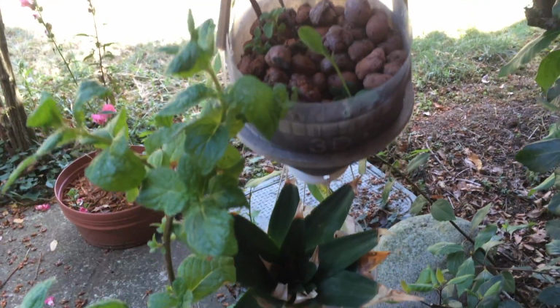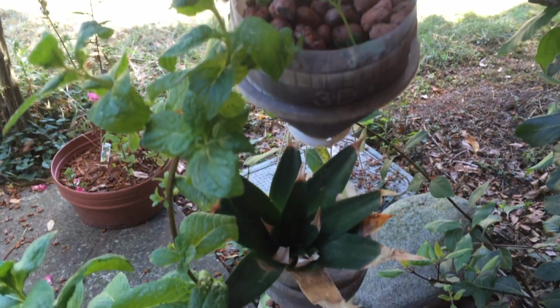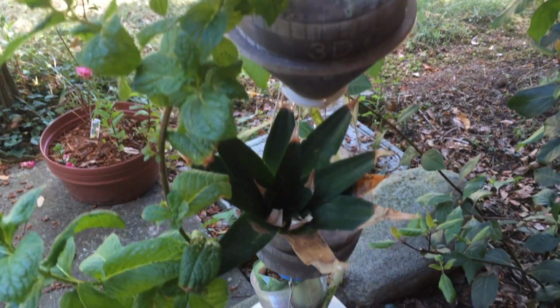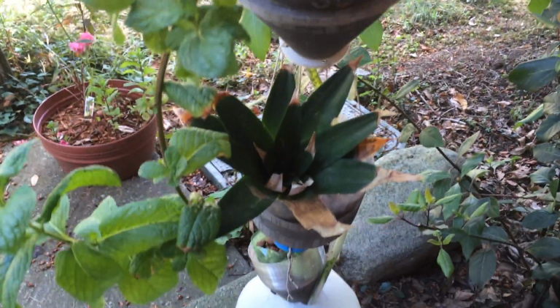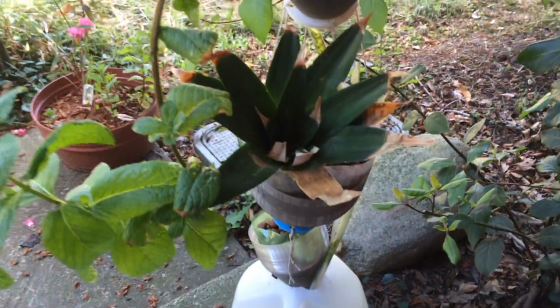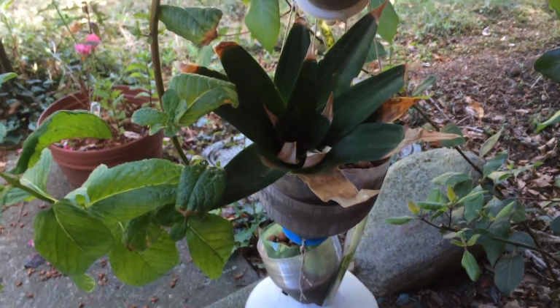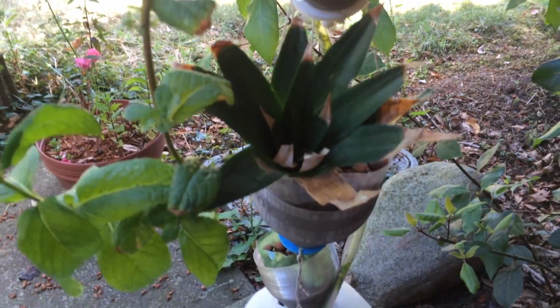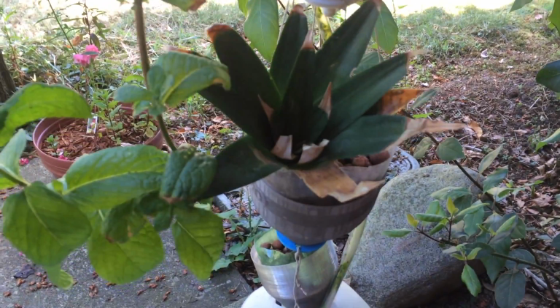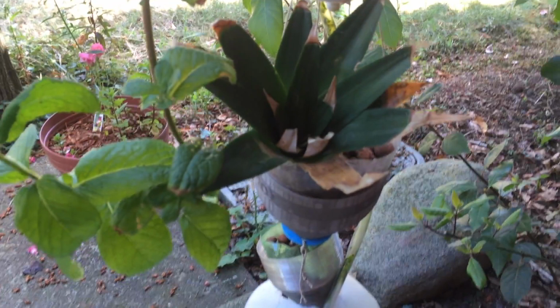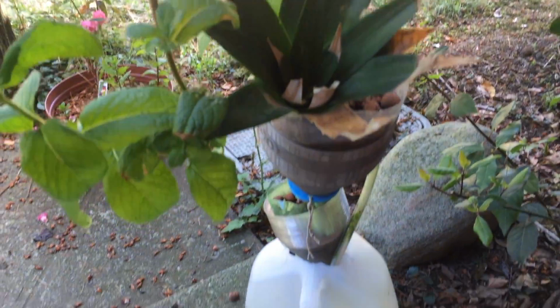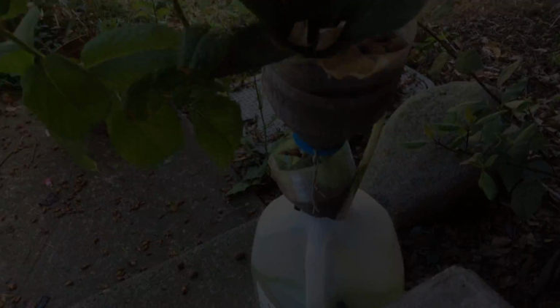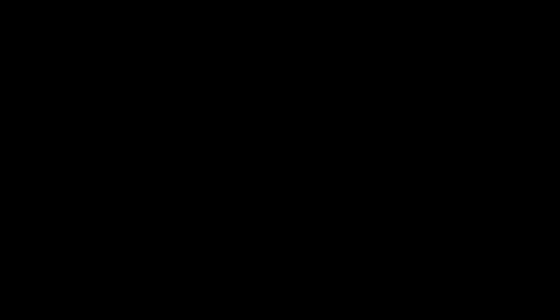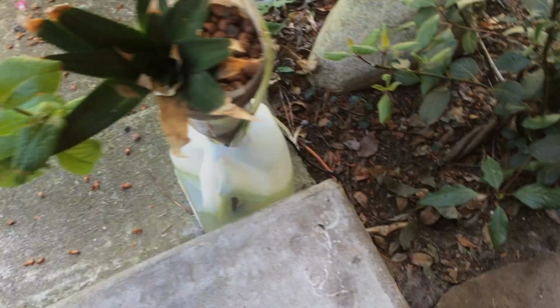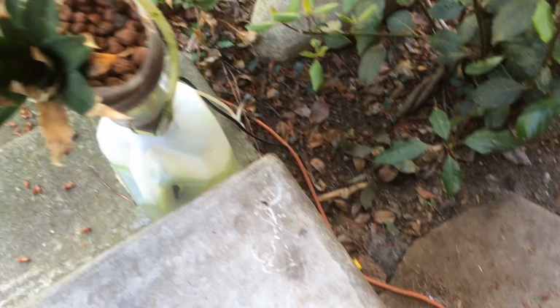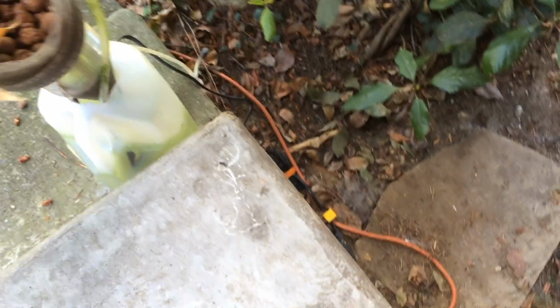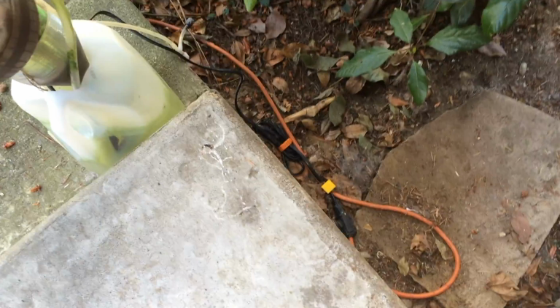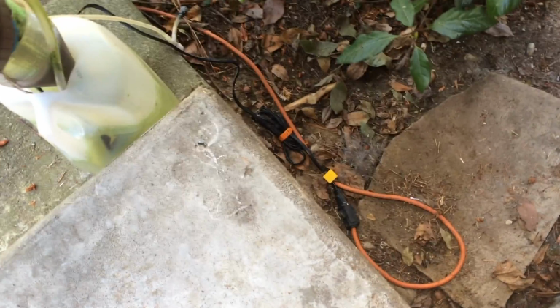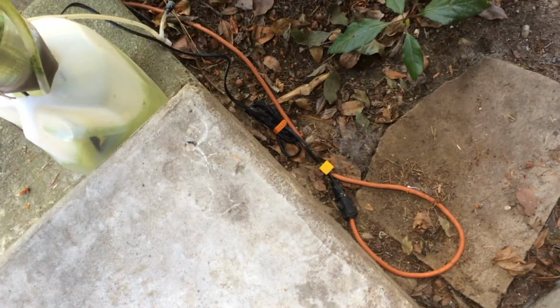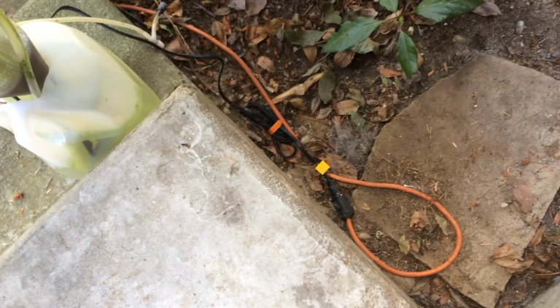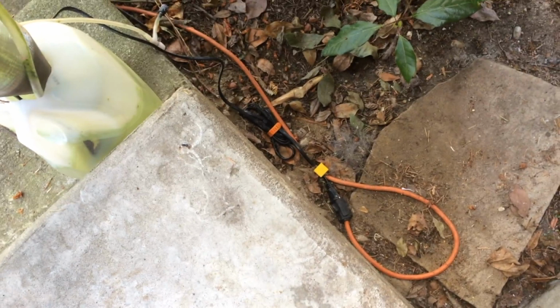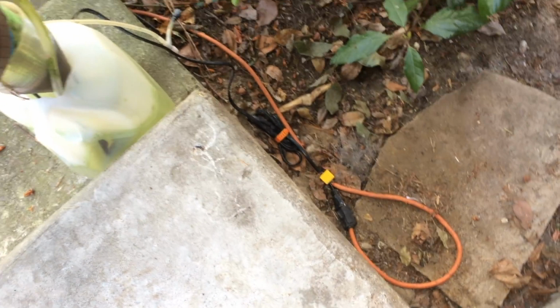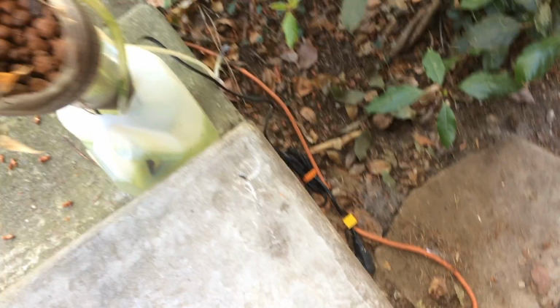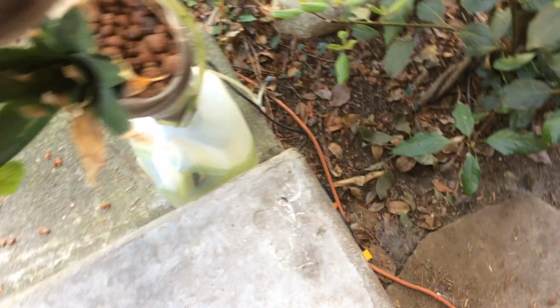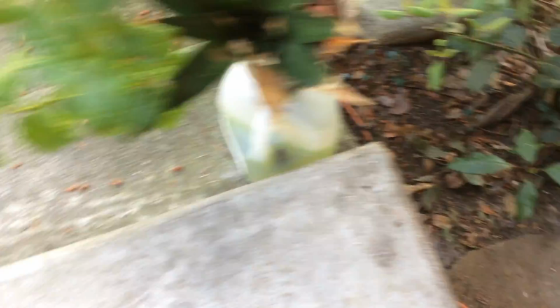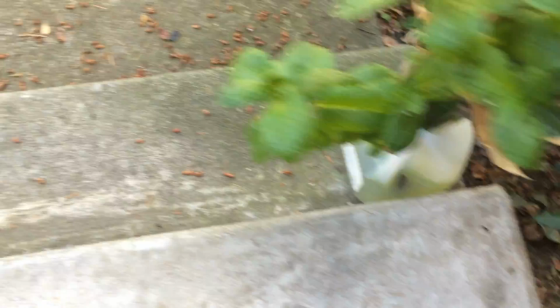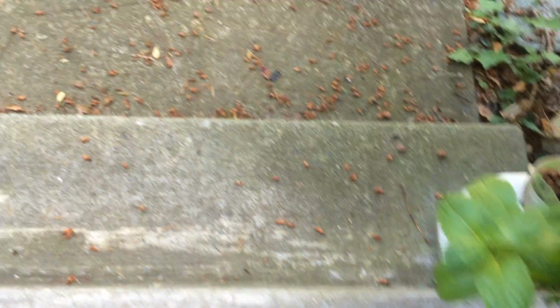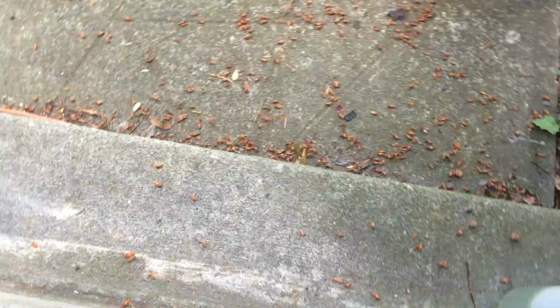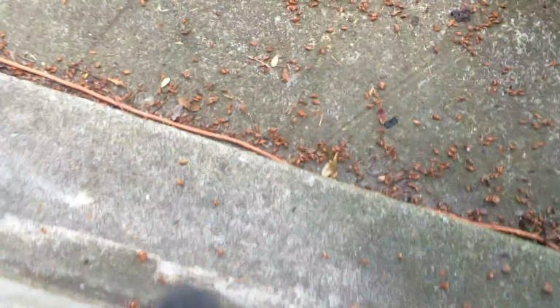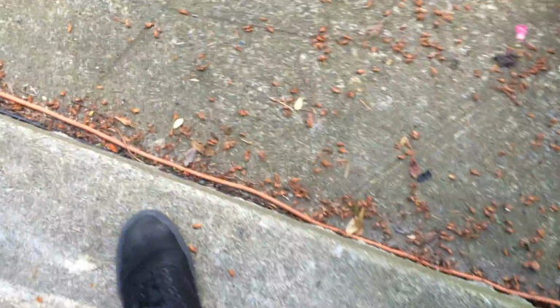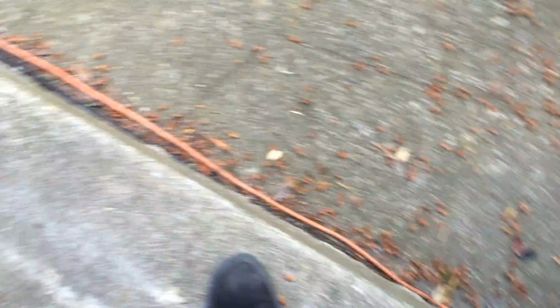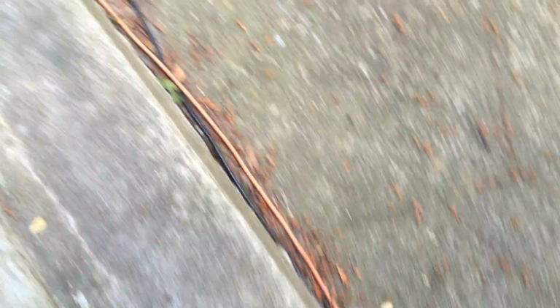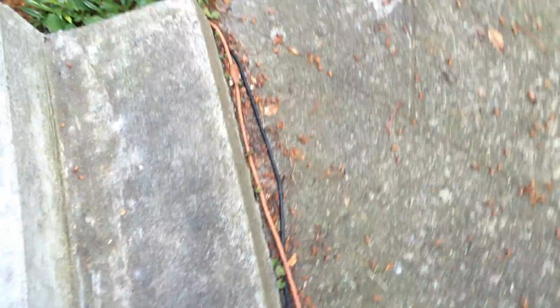My 3D Ponic system that I built is really cool but it has a downside. The pump that I have is always running and so the roots of my plants are constantly wet.